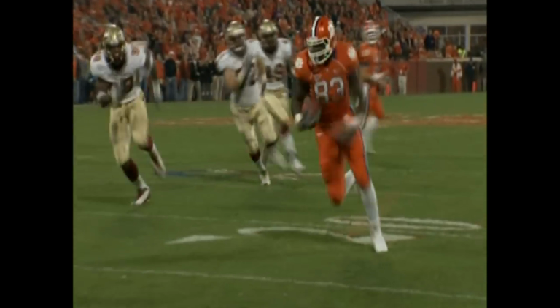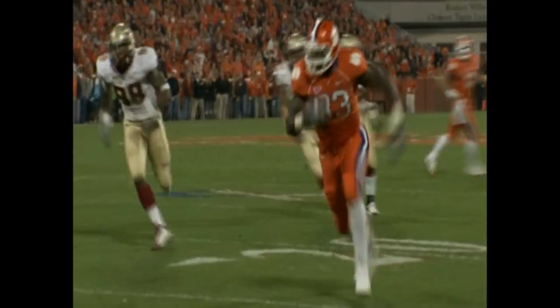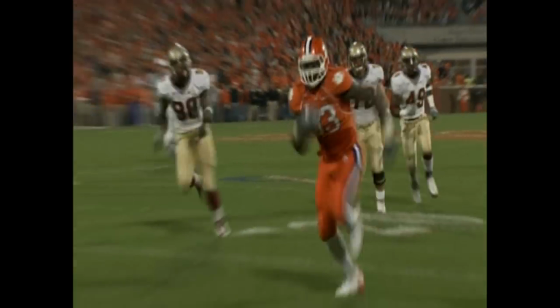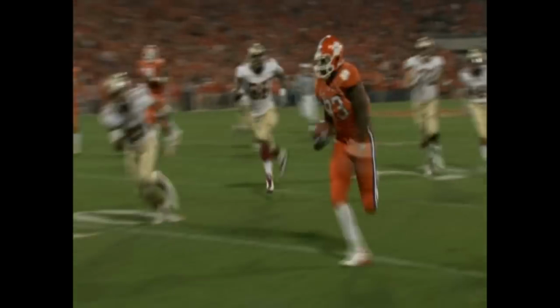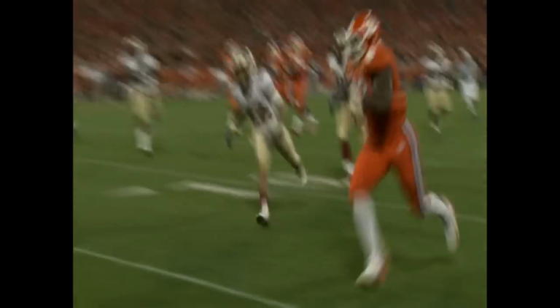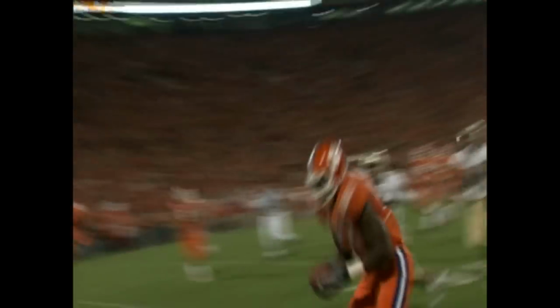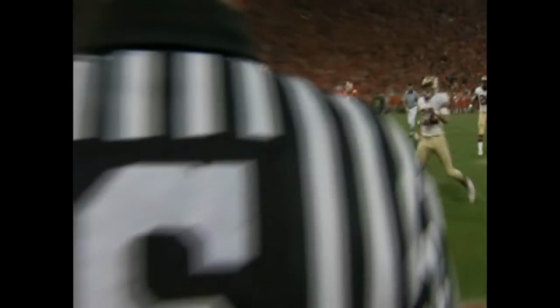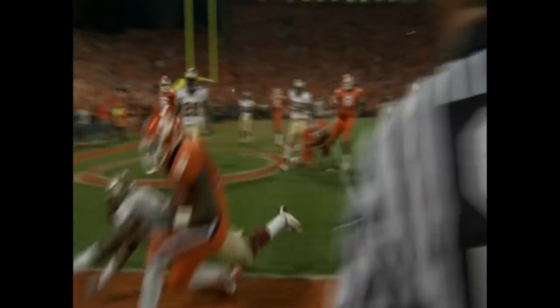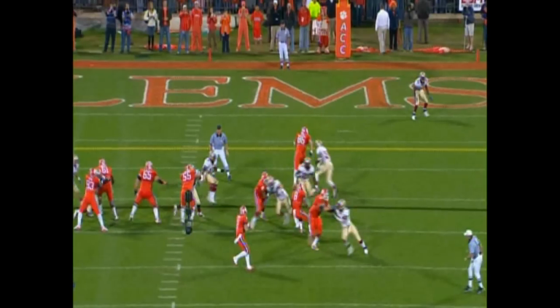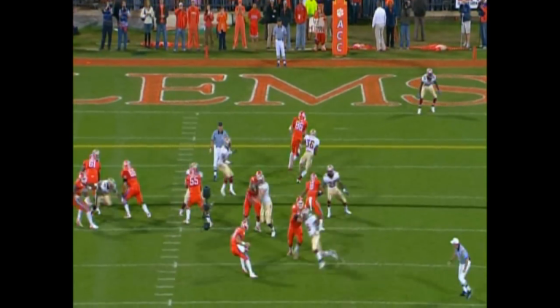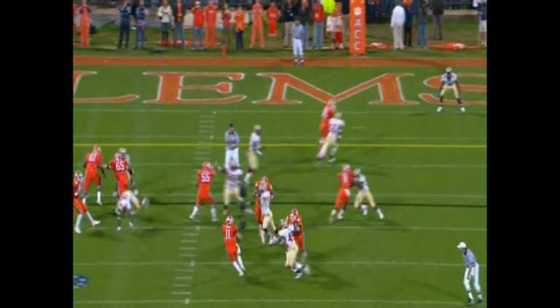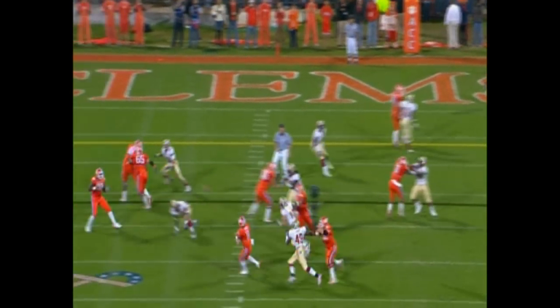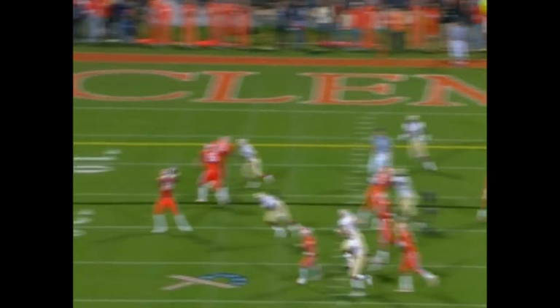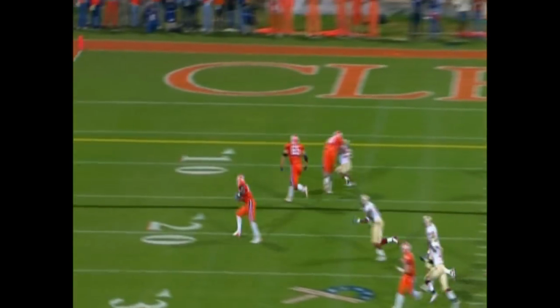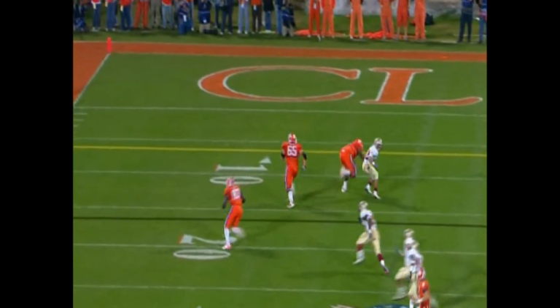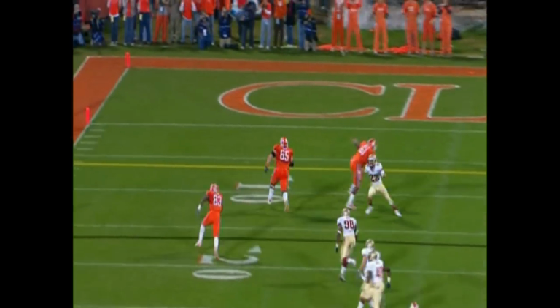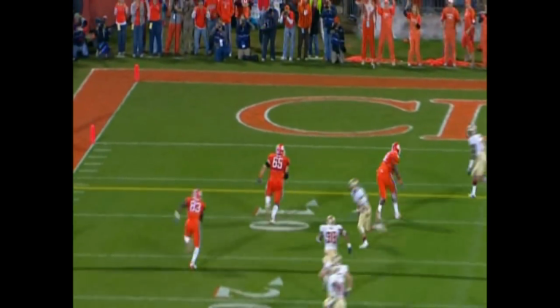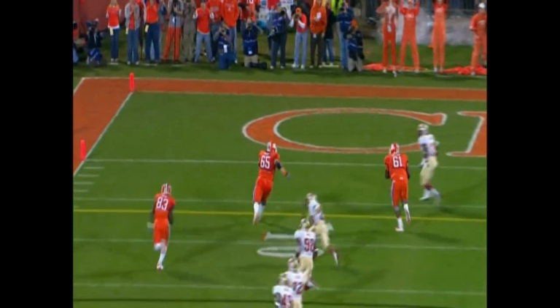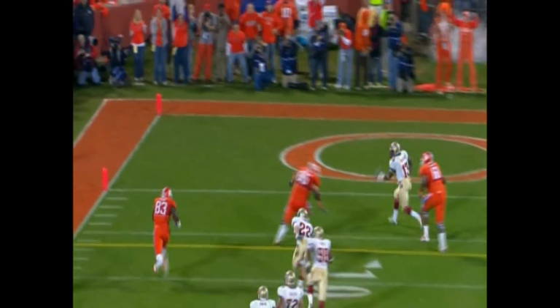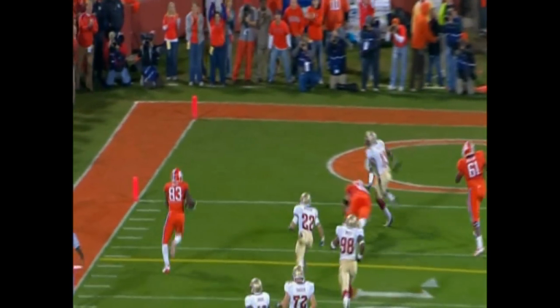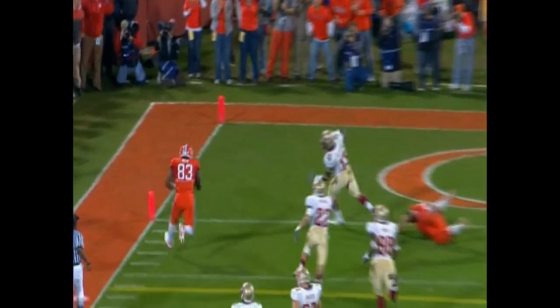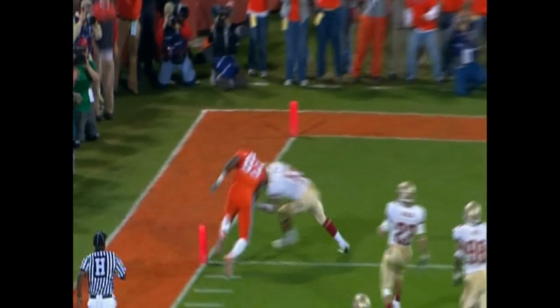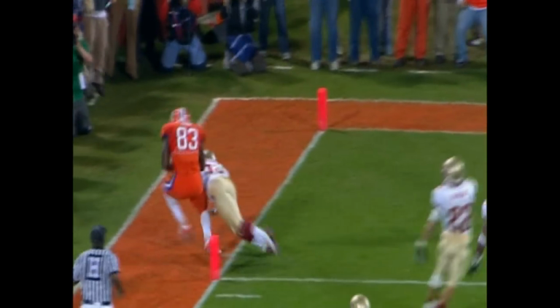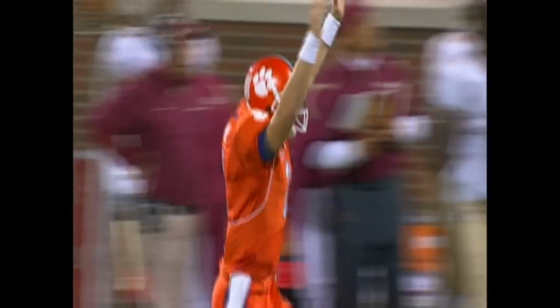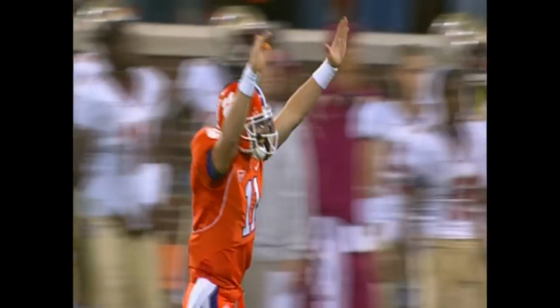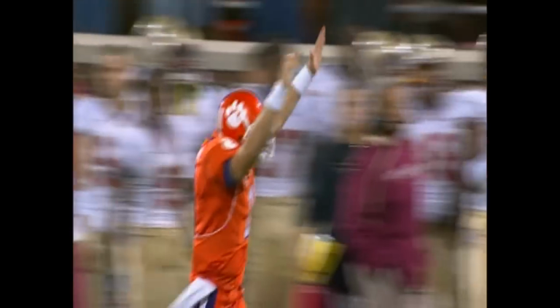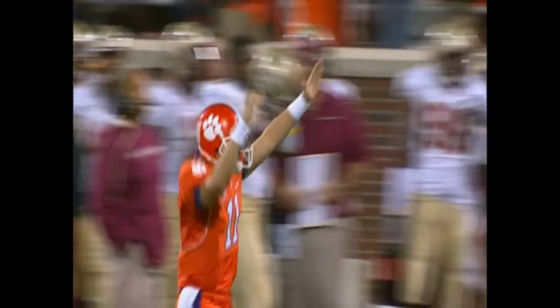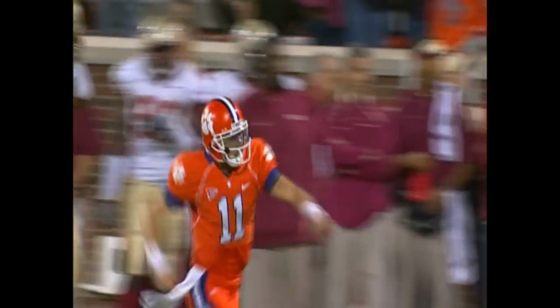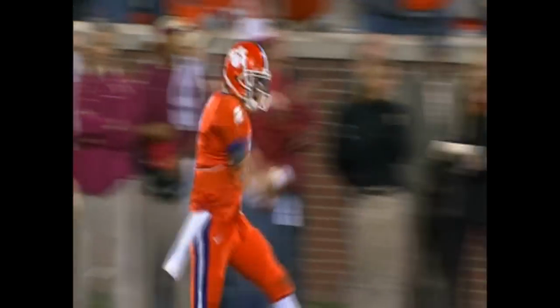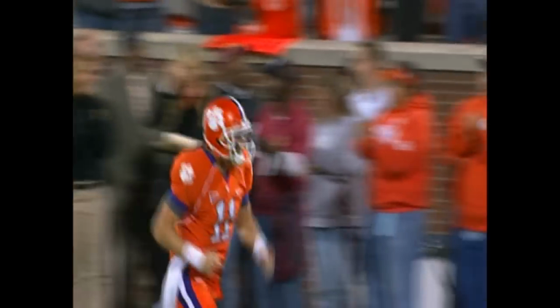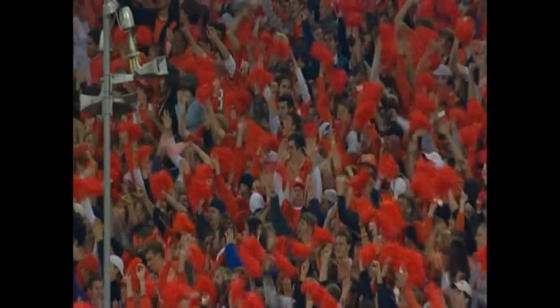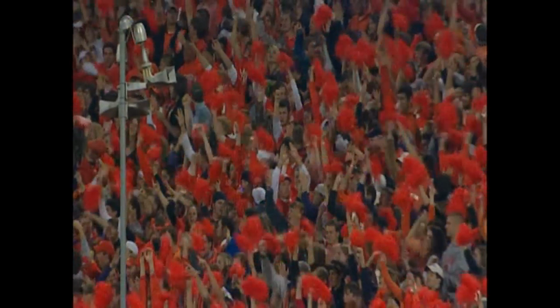Dwayne Allen caught the ball on the left flat and it was a sprint. The big tight end gets in there — he ran over Nigel Bradham, the linebacker, a 17-yard touchdown.